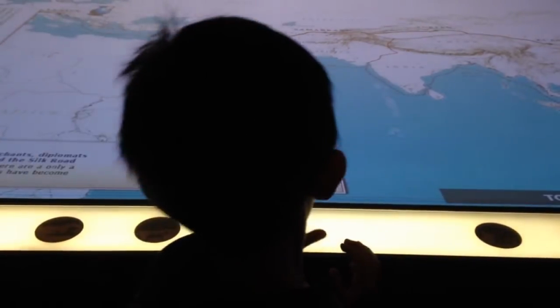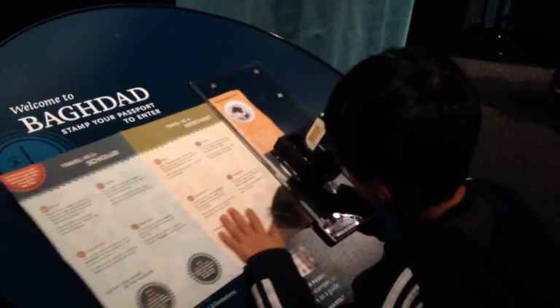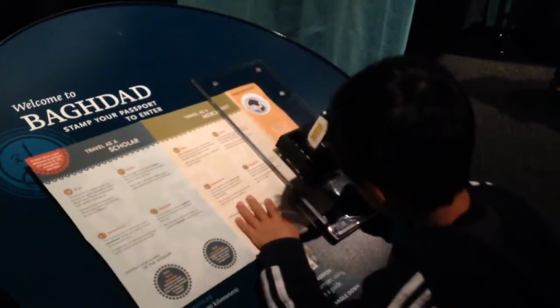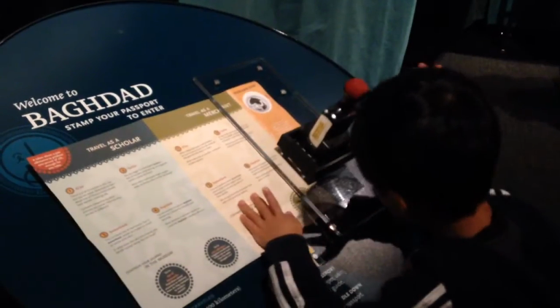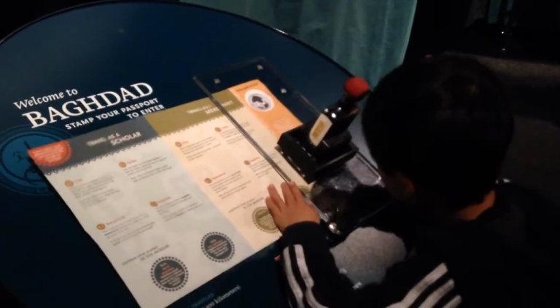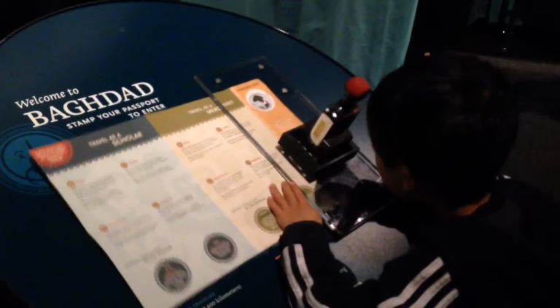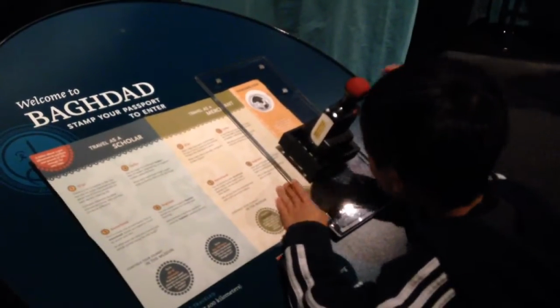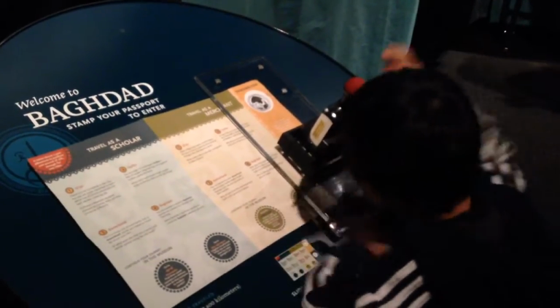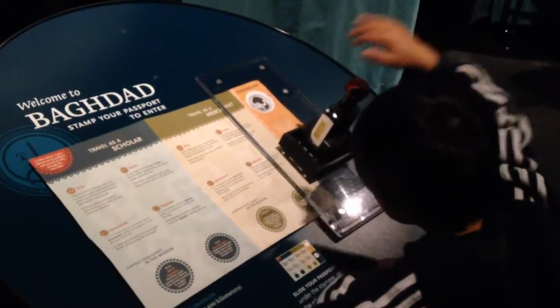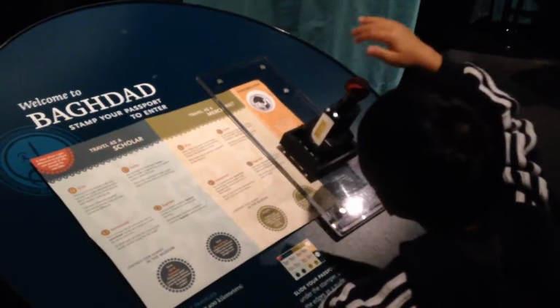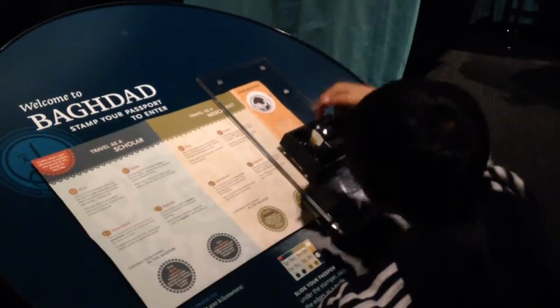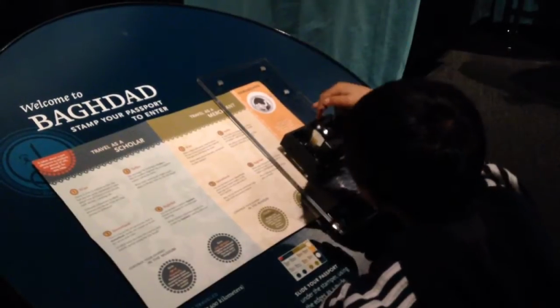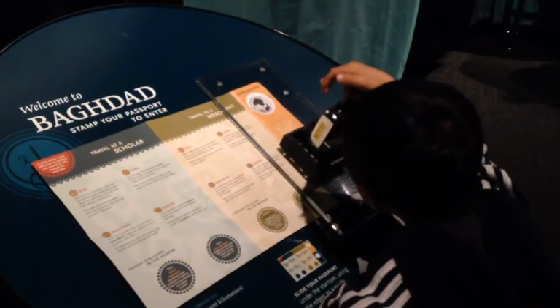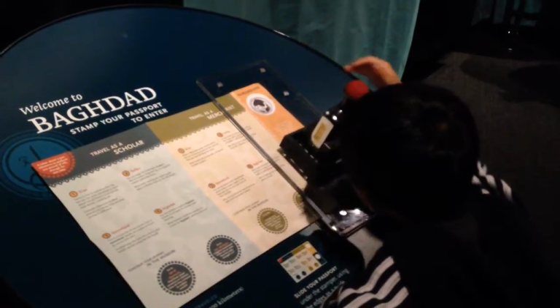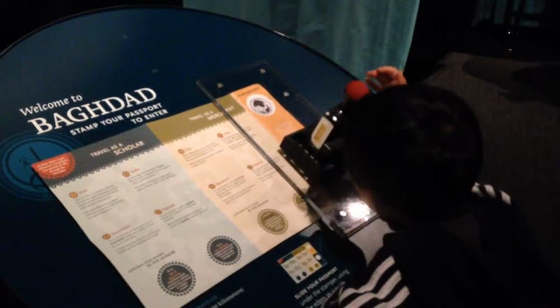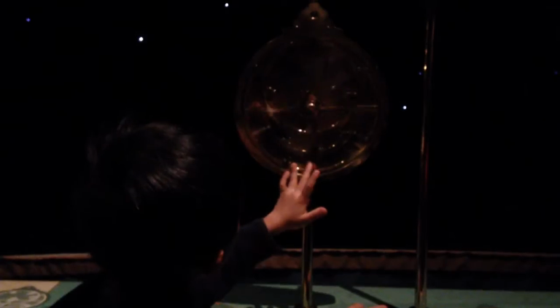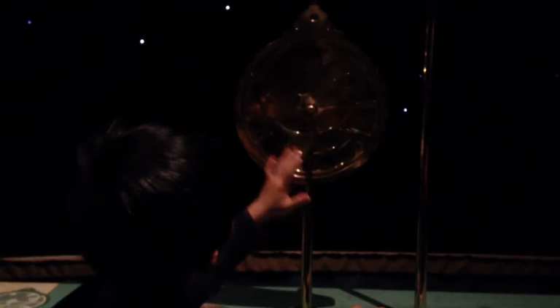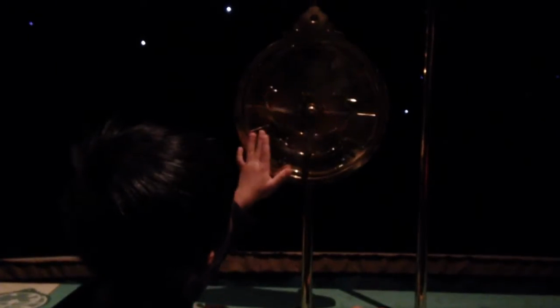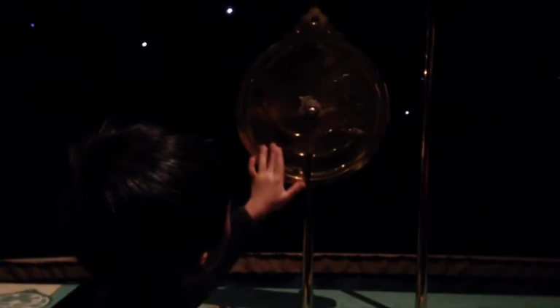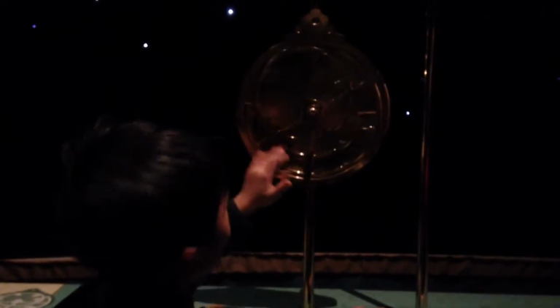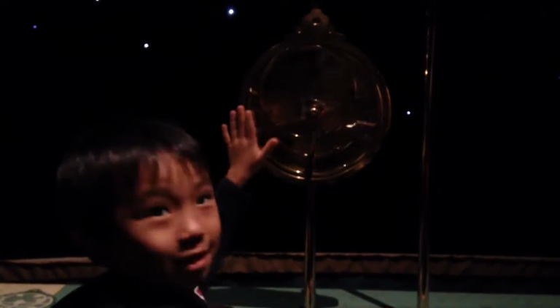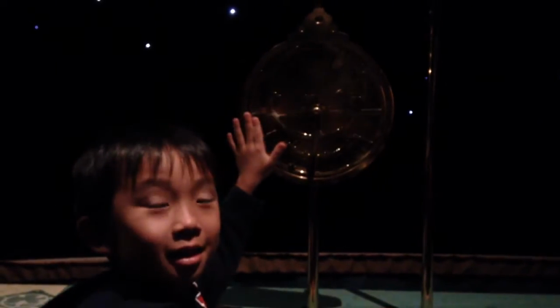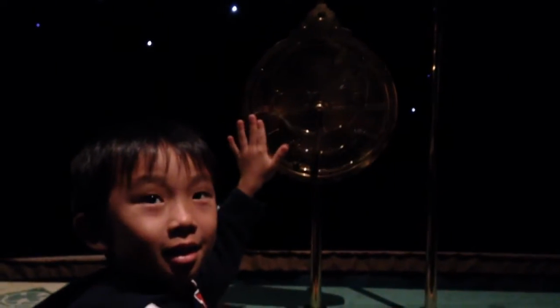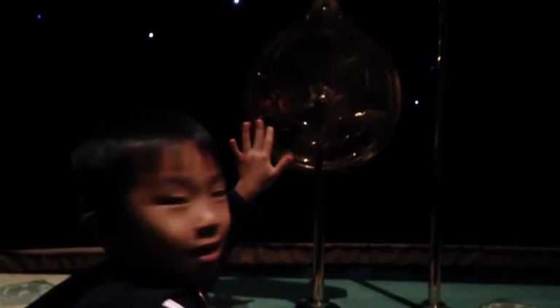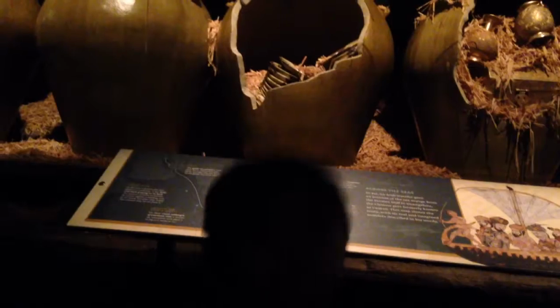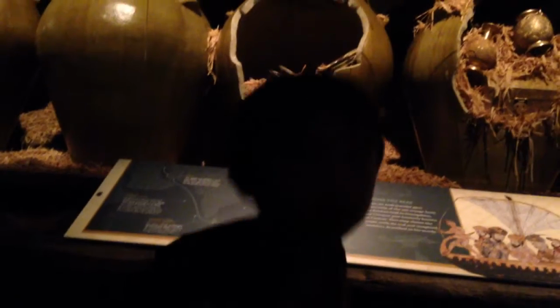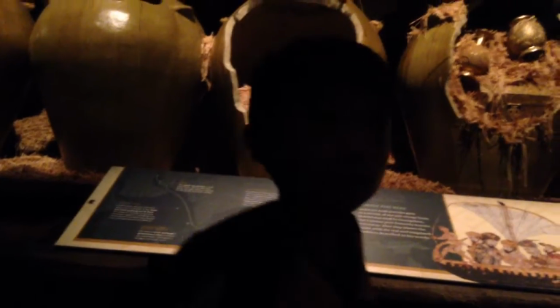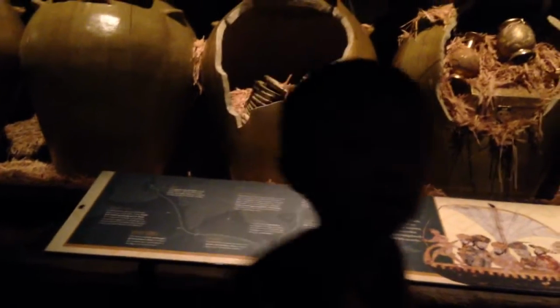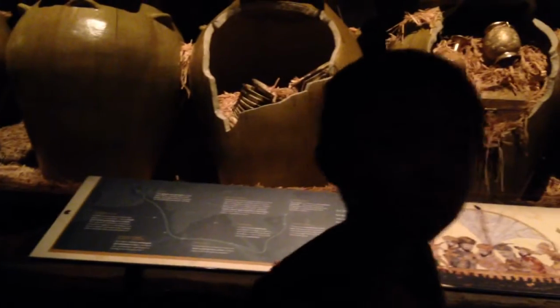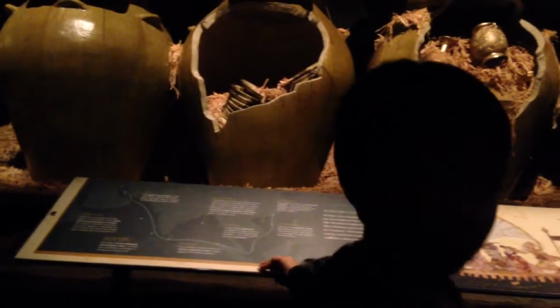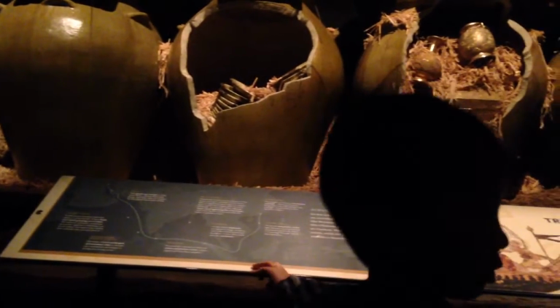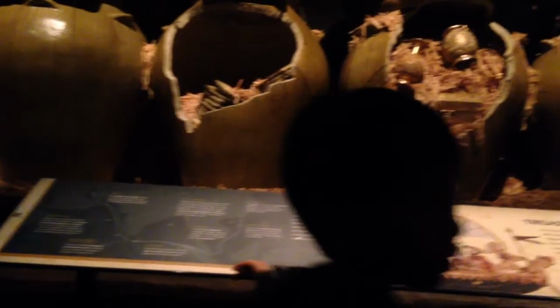We finally reached Baghdad. This is the ancient calendar. We're done with the exhibit.